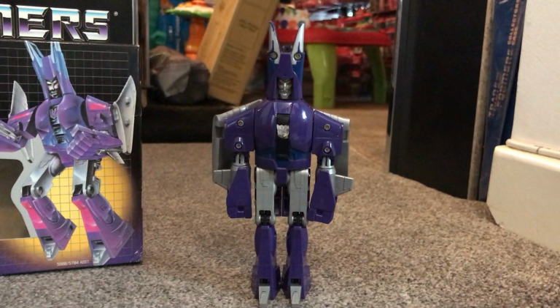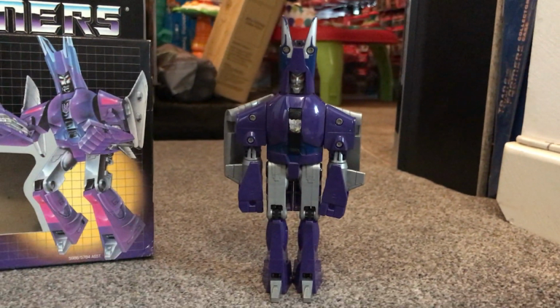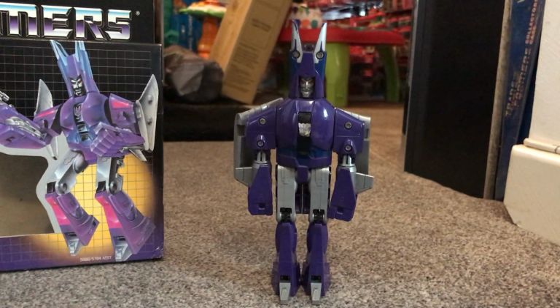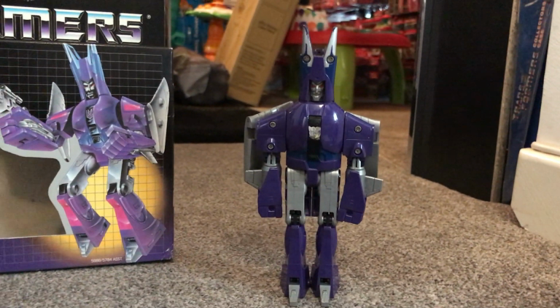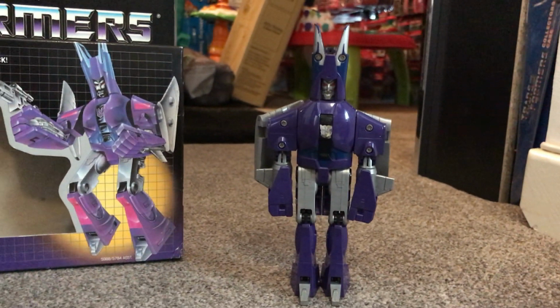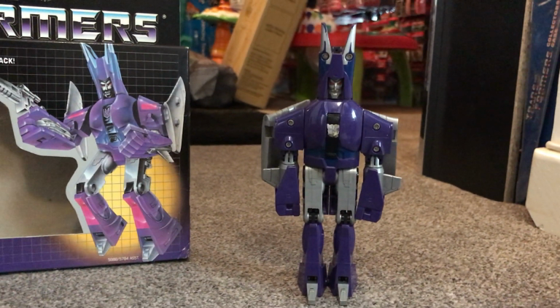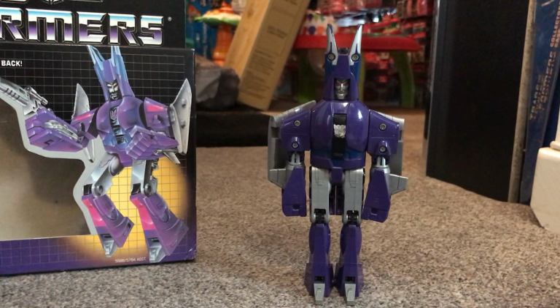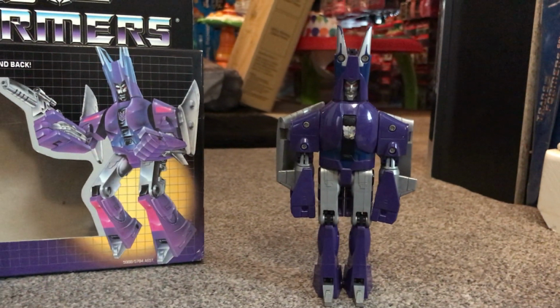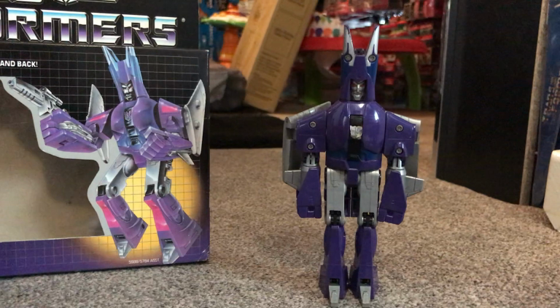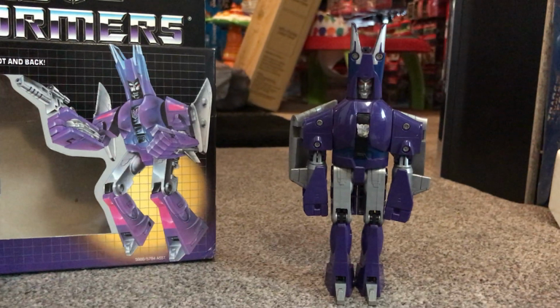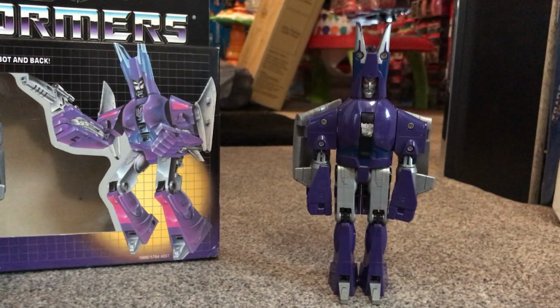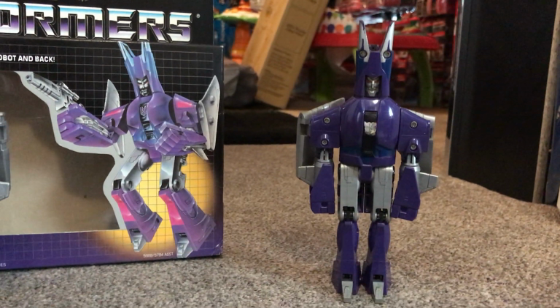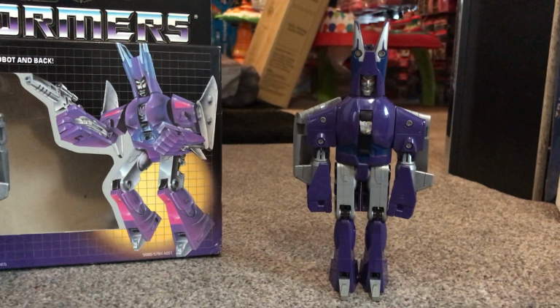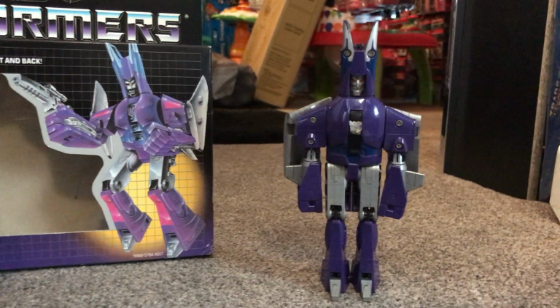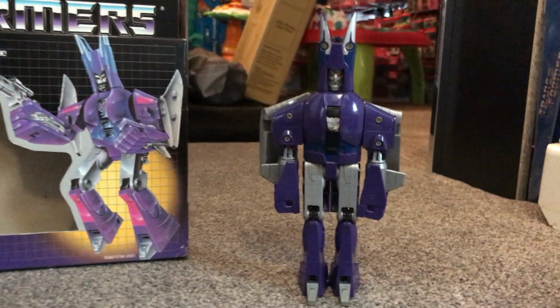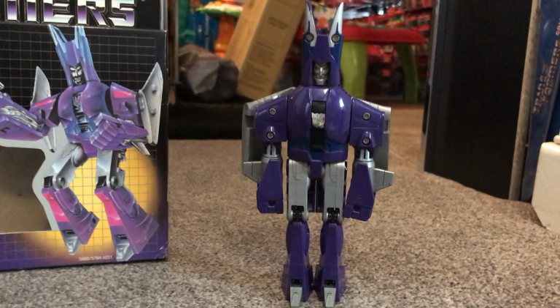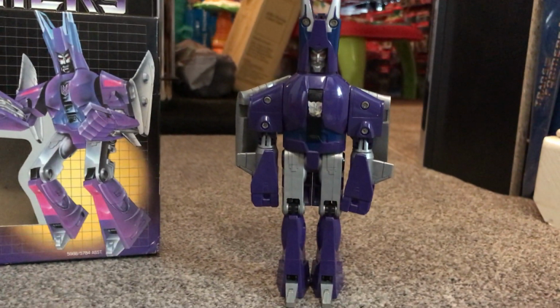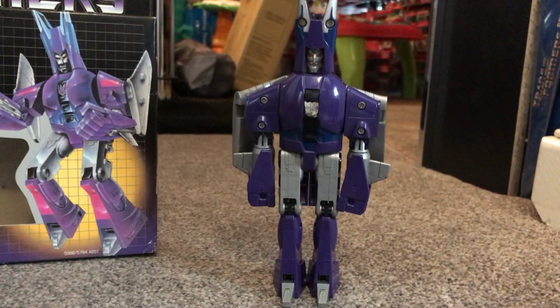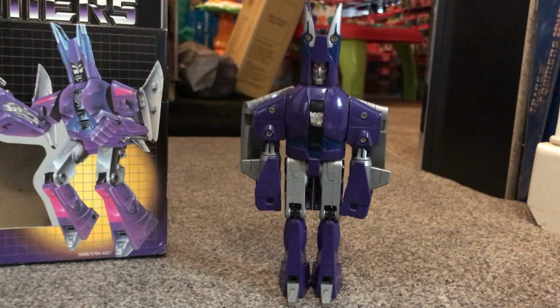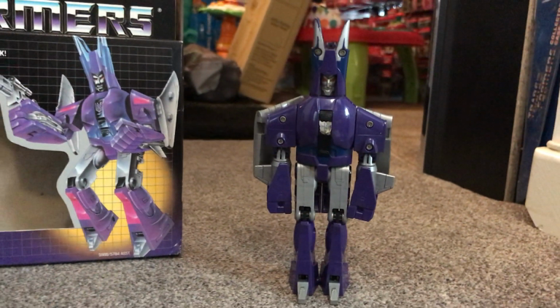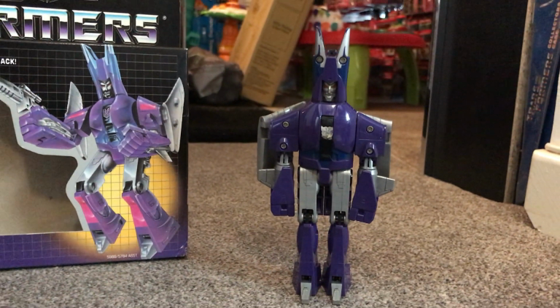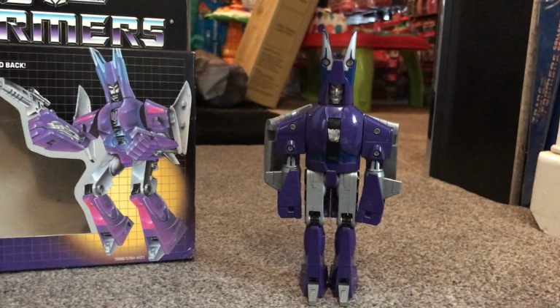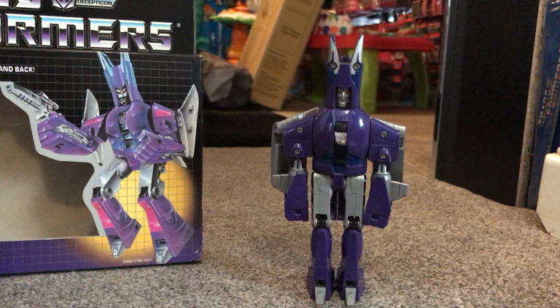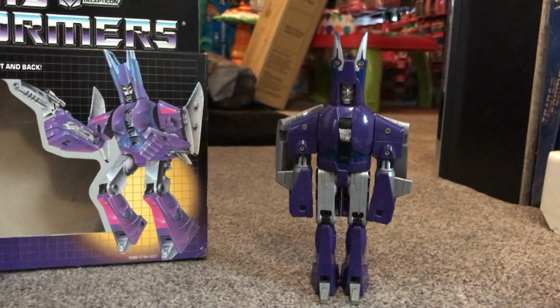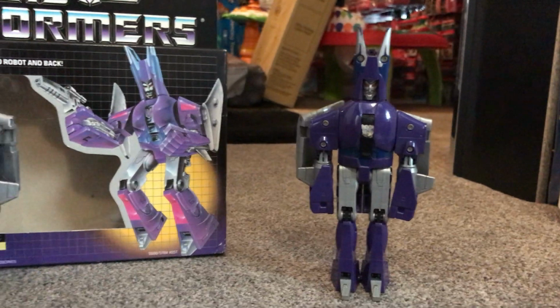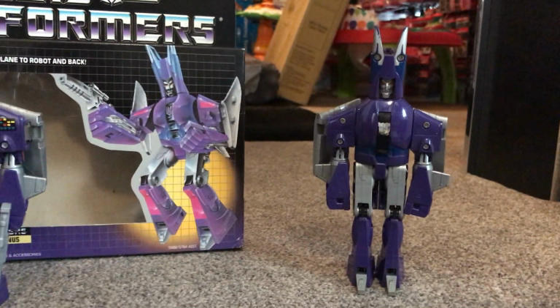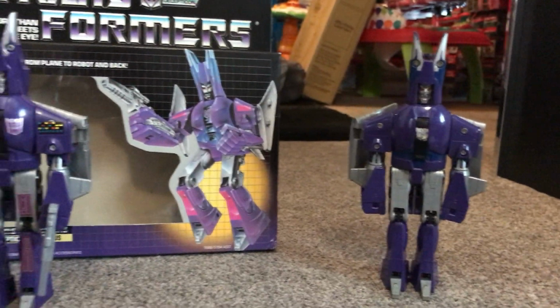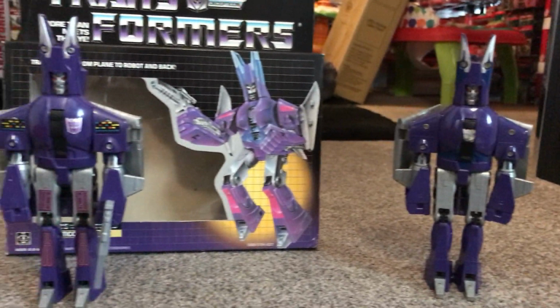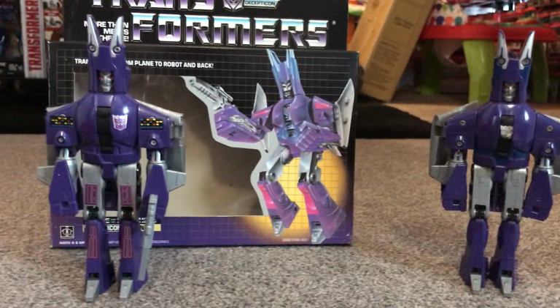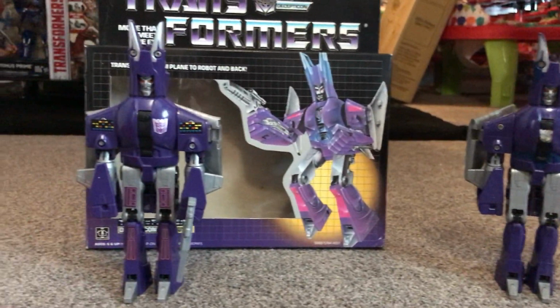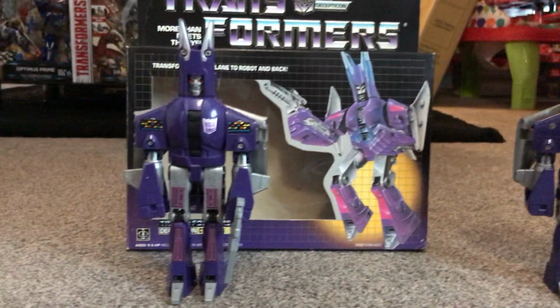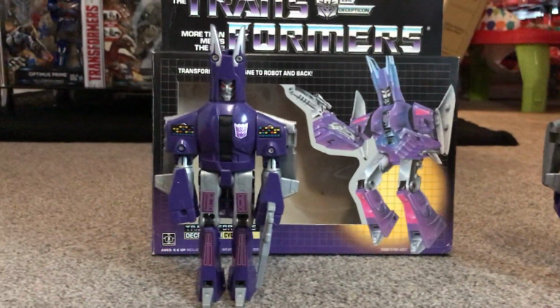It is a known variant — you can Google it. It's called Cyclonus blue ears. That's a different variant. I'm not sure if any of you had them when you were a child, but that's something for you to maybe have a look at. Maybe yours has got that — who knows?